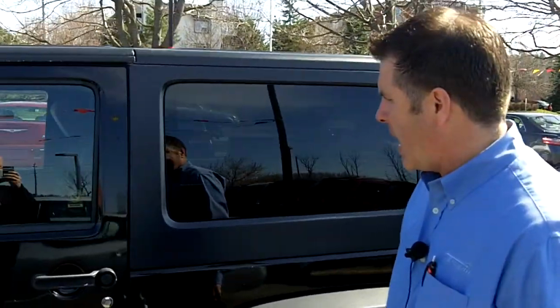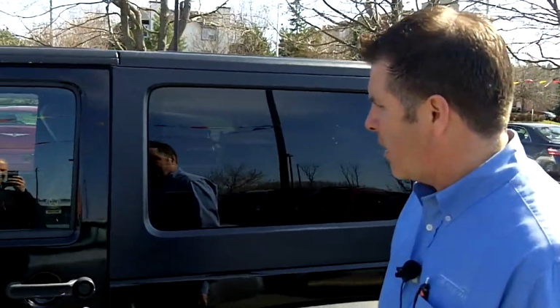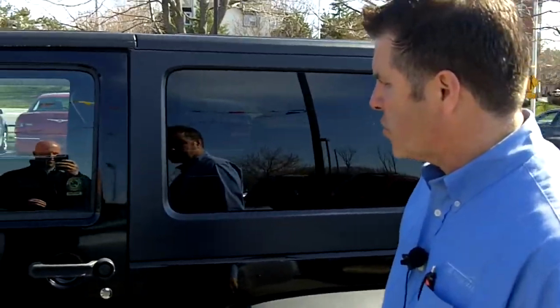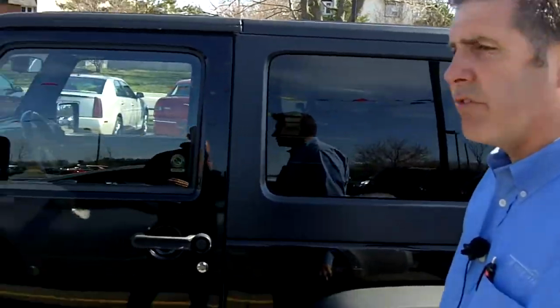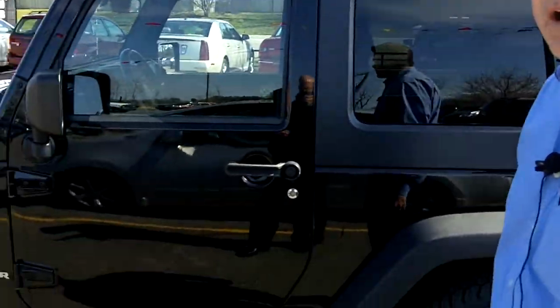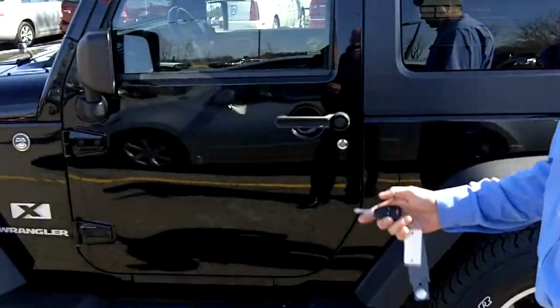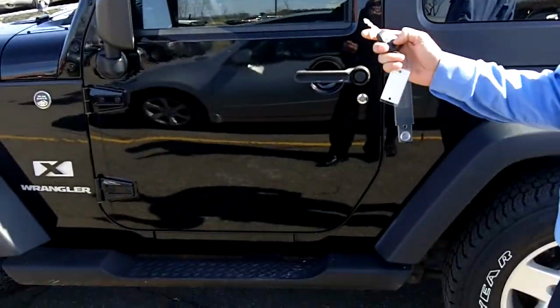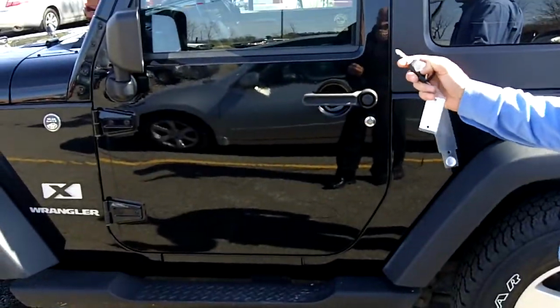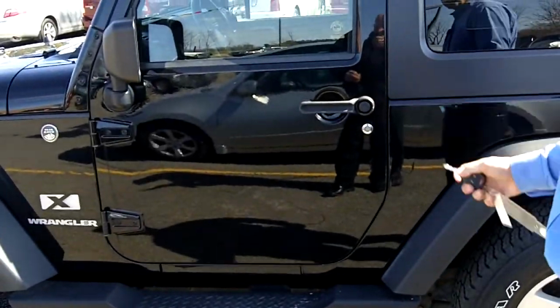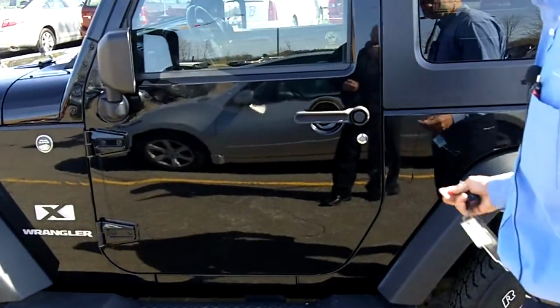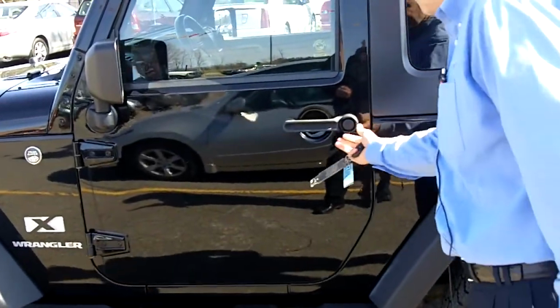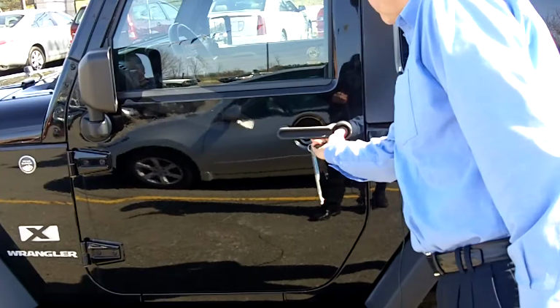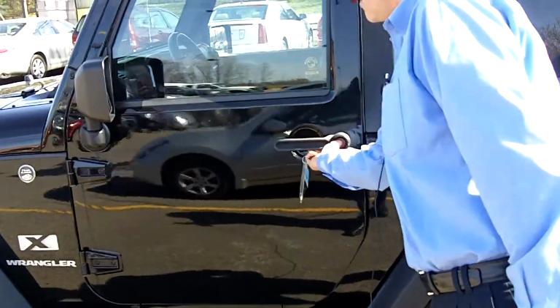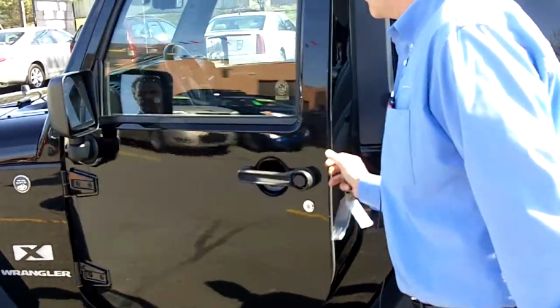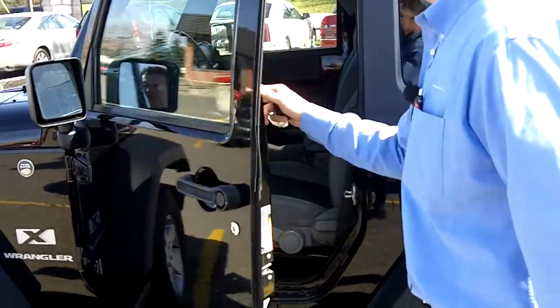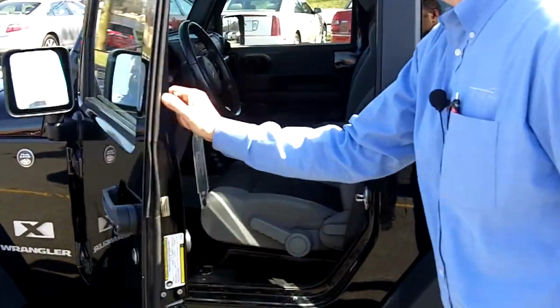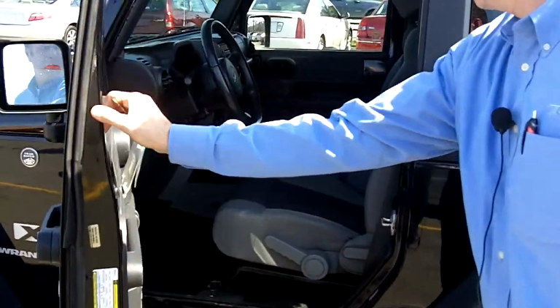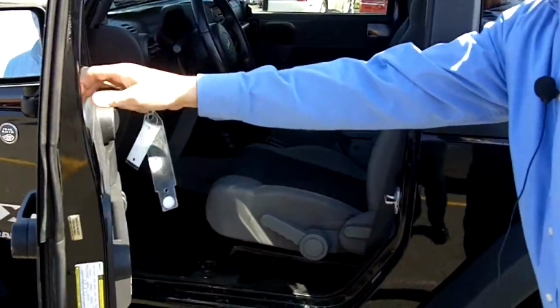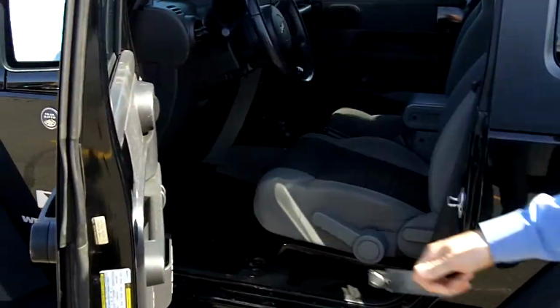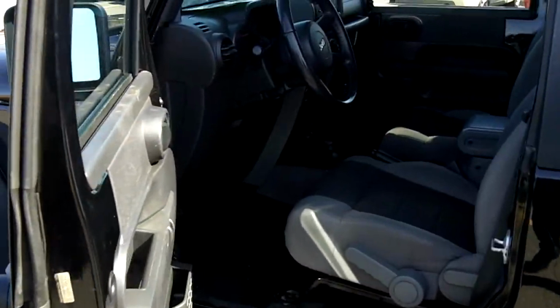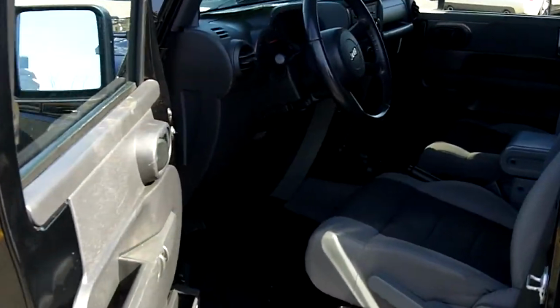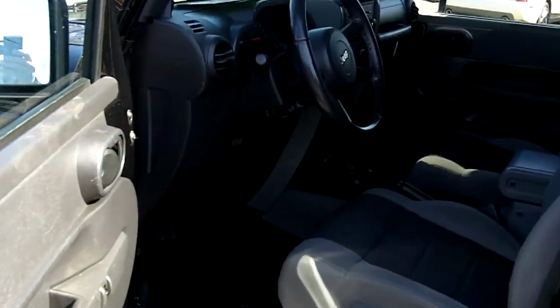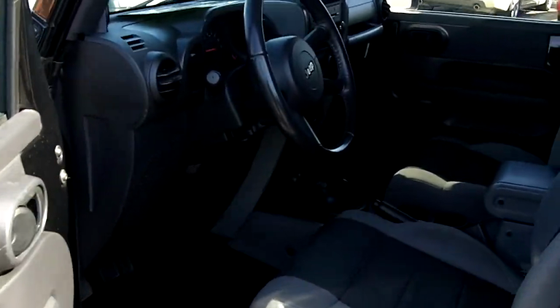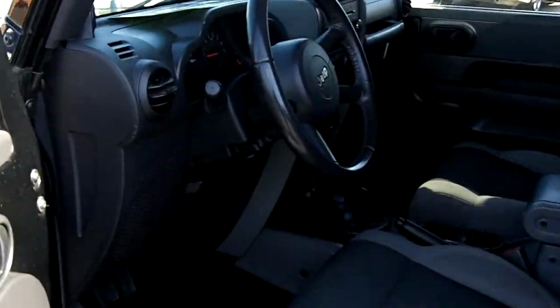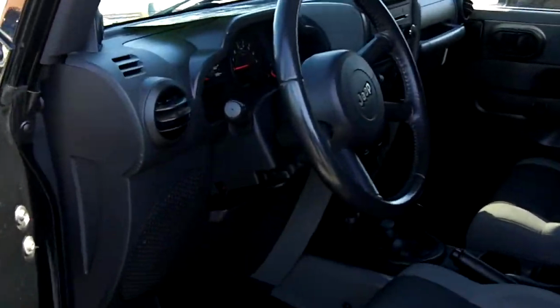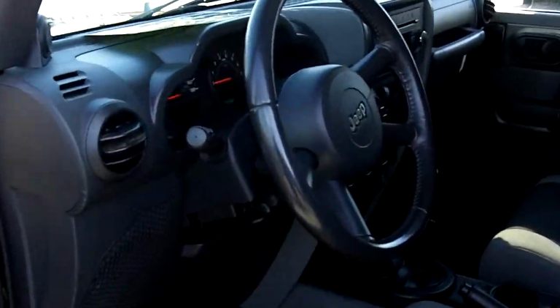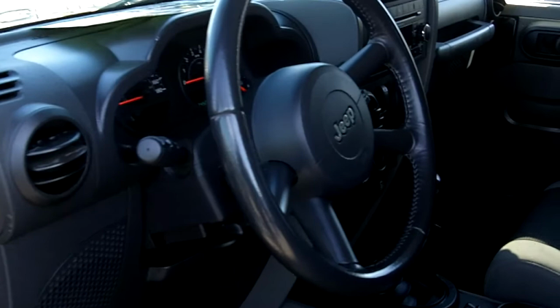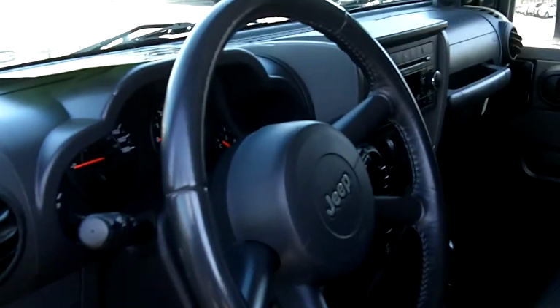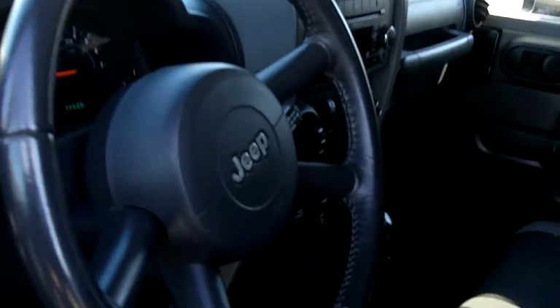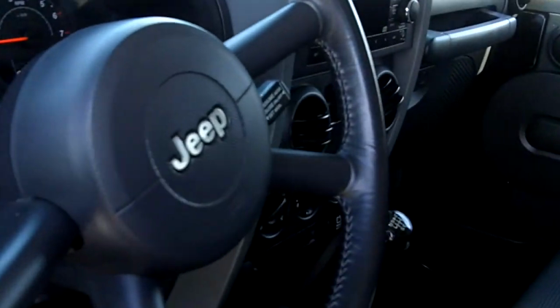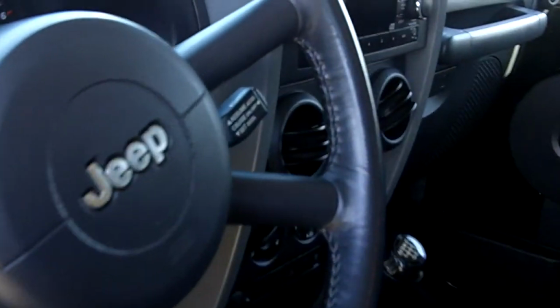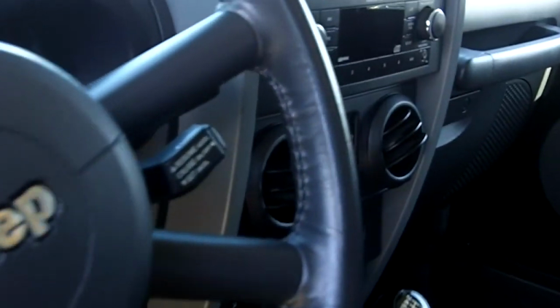I want to show you the full power group. As you can see, it has remote keyless entry, power windows, cruise control, AM/FM/CD, air conditioning, and of course your four-wheel drive.